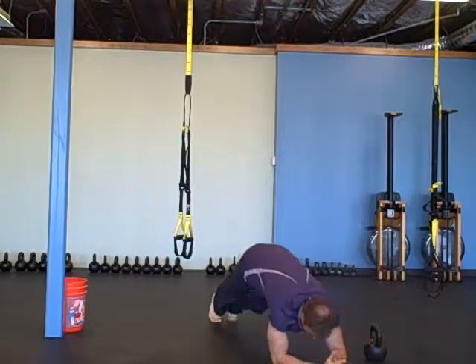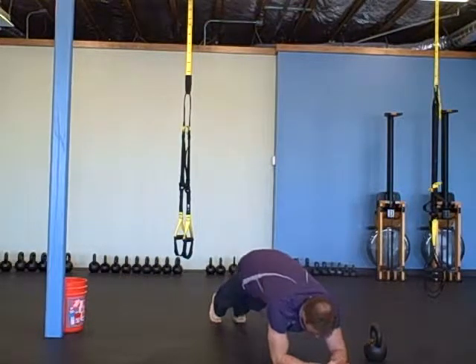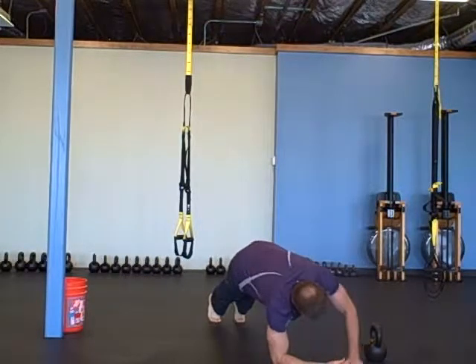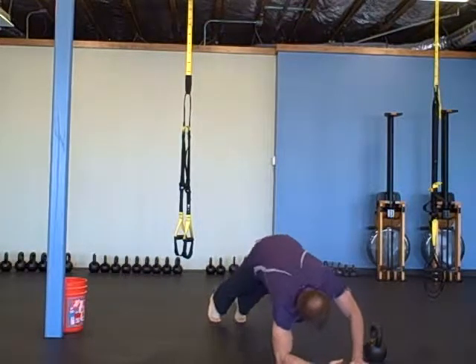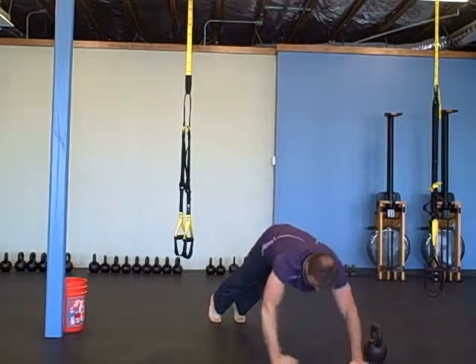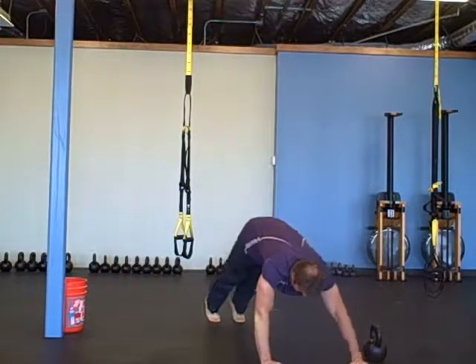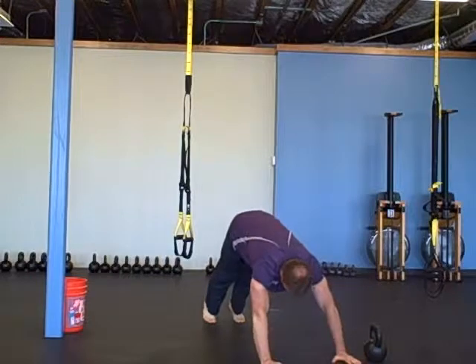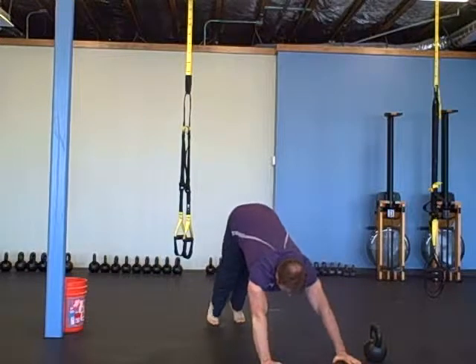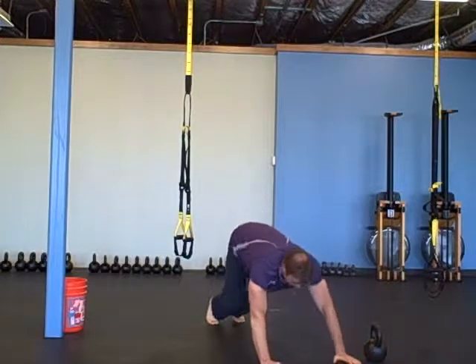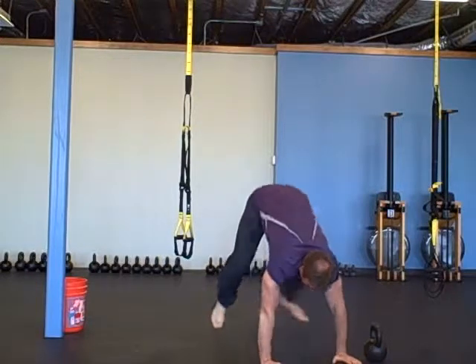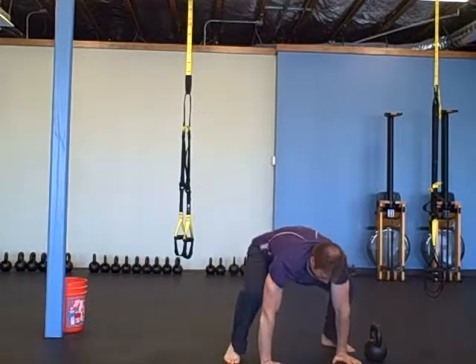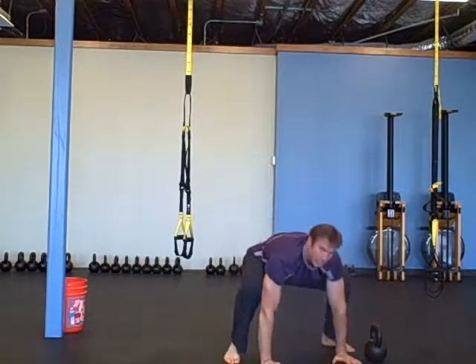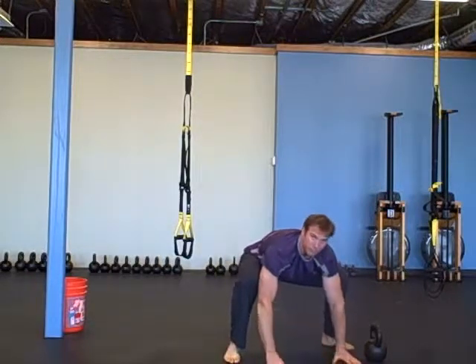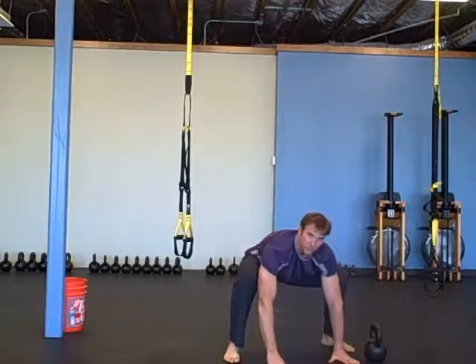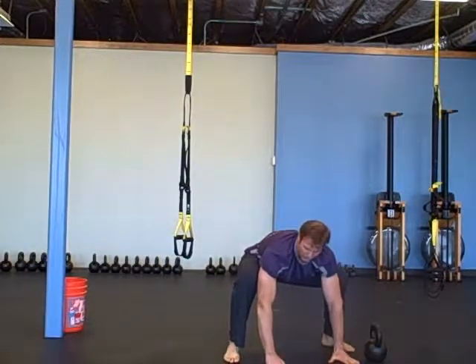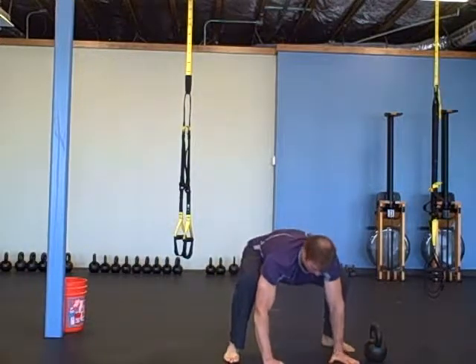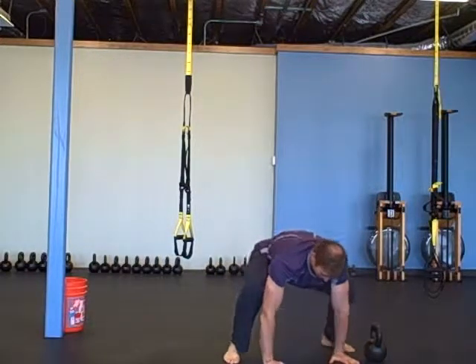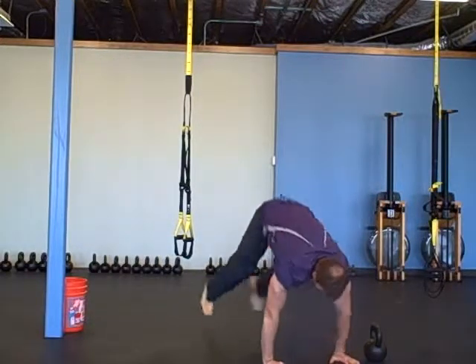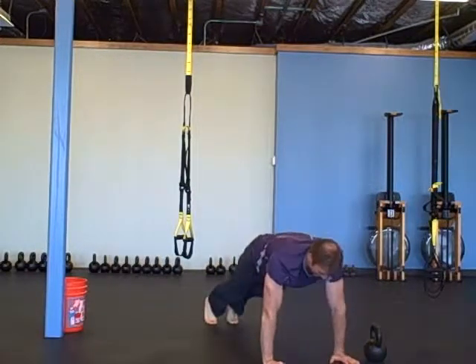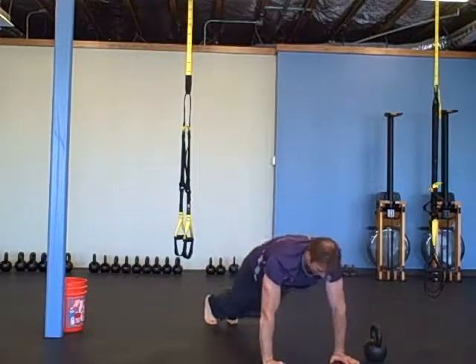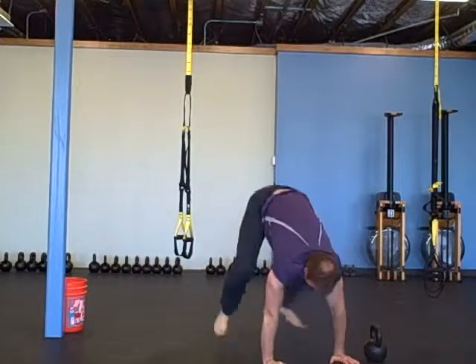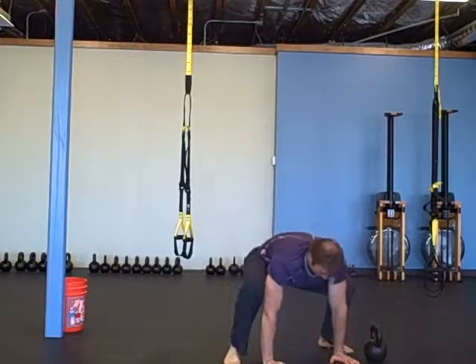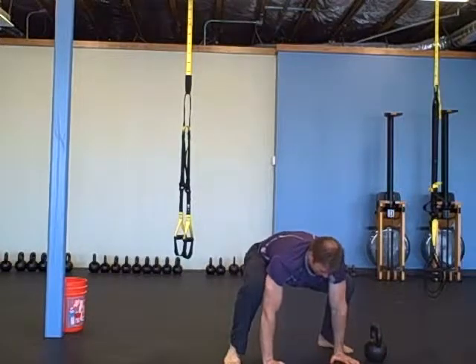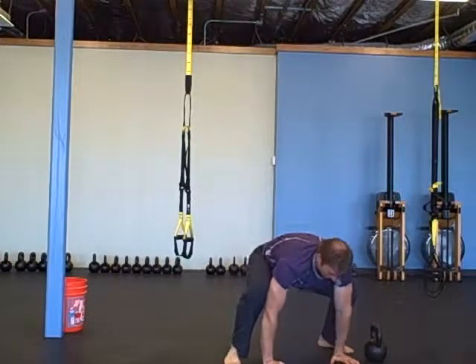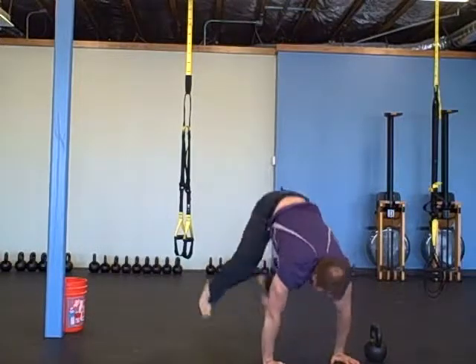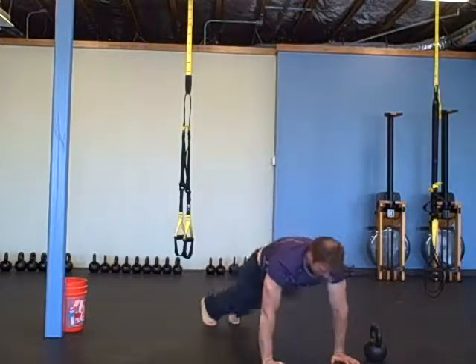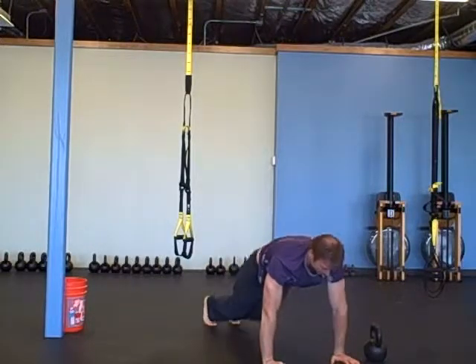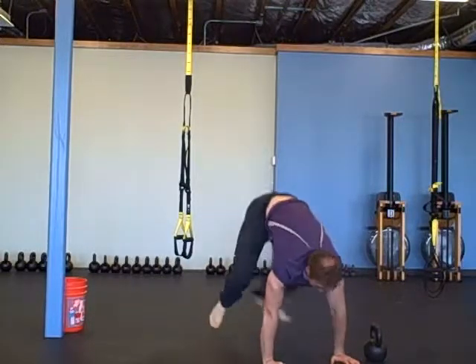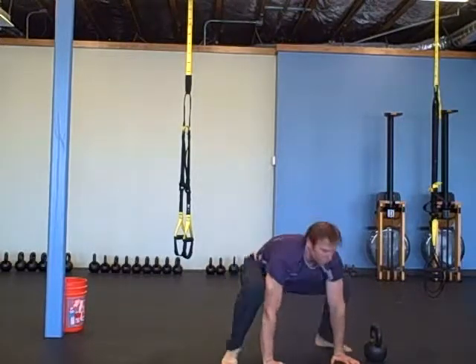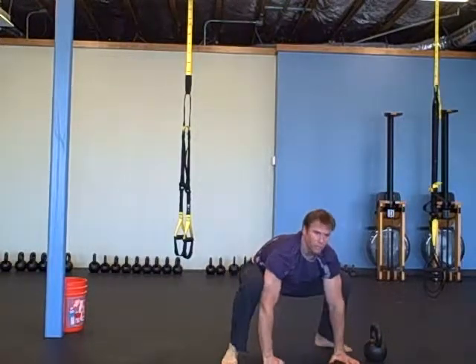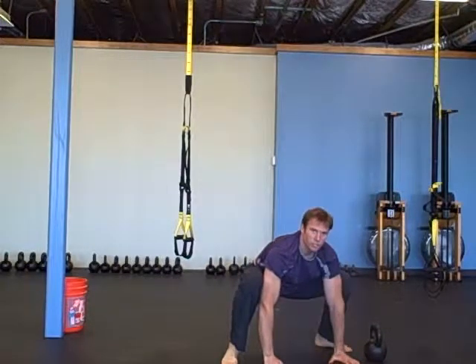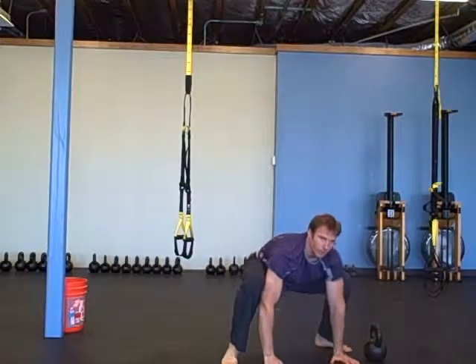From there, ten jumps — try to land your feet right on the outside of your hands. Back into a plank, then squat. It looks like a frog squat.